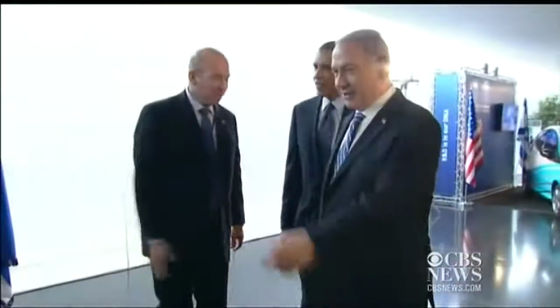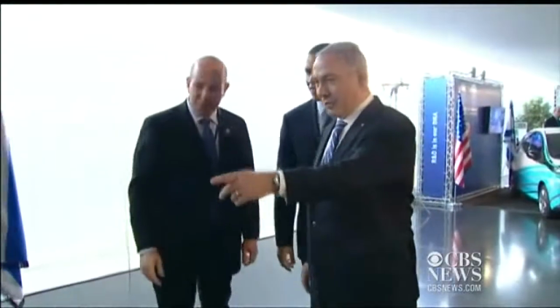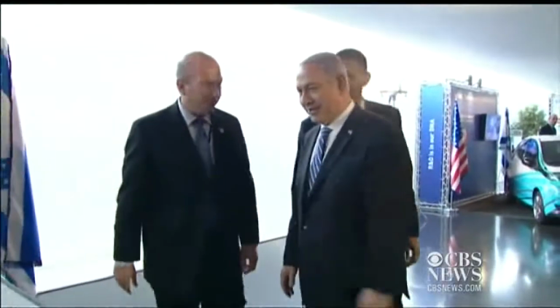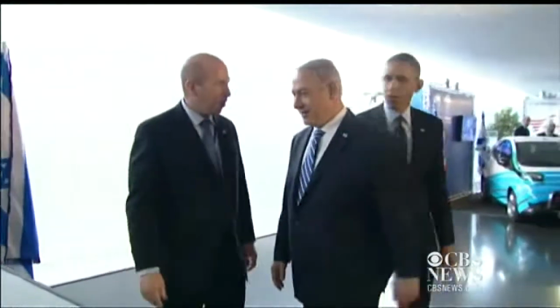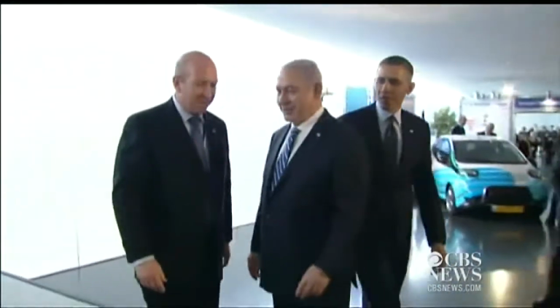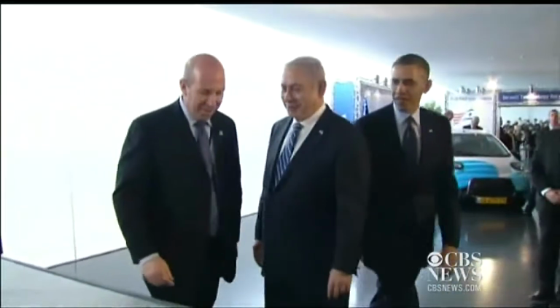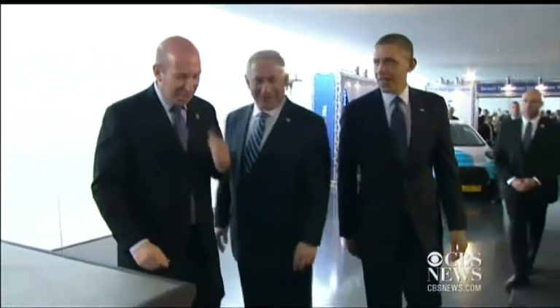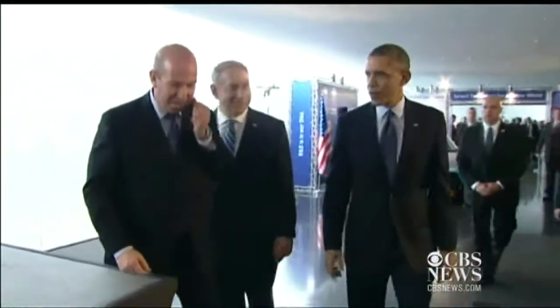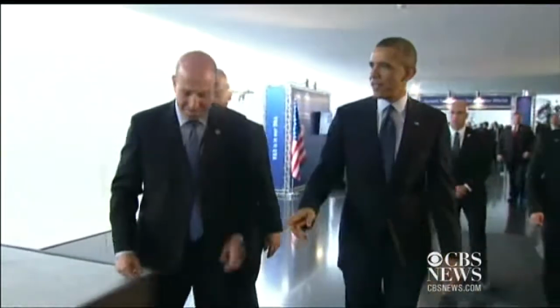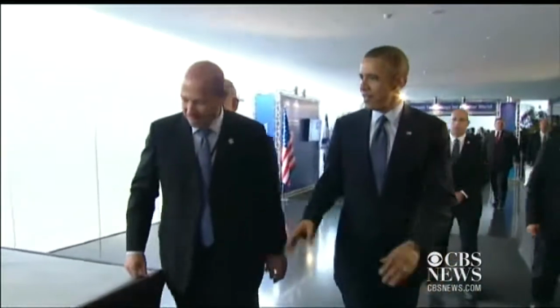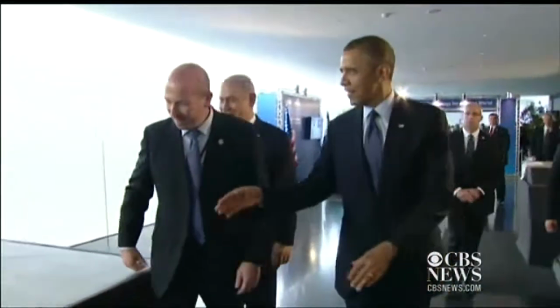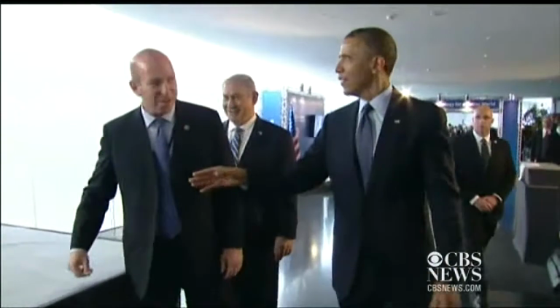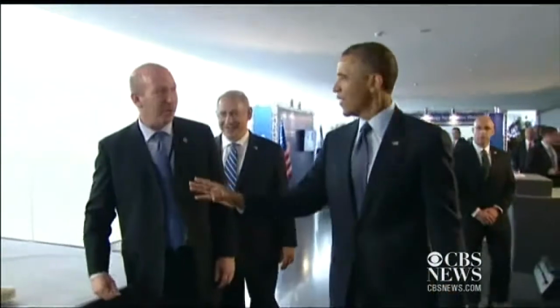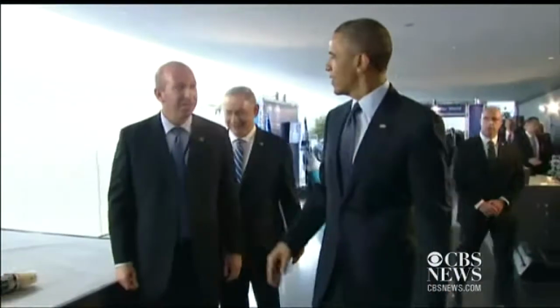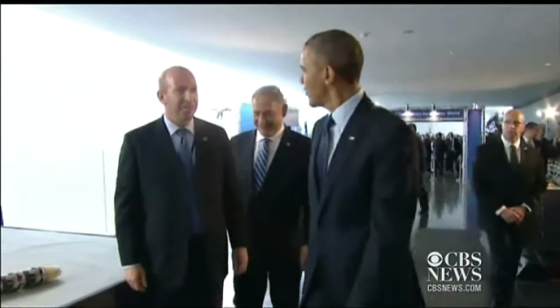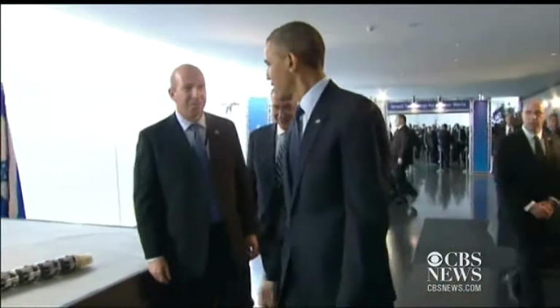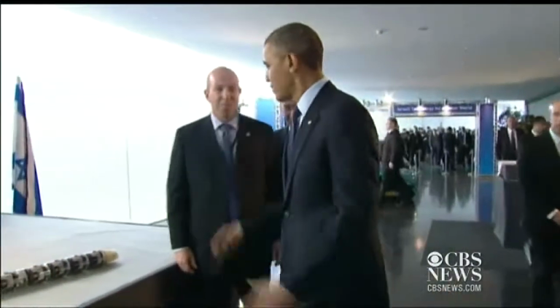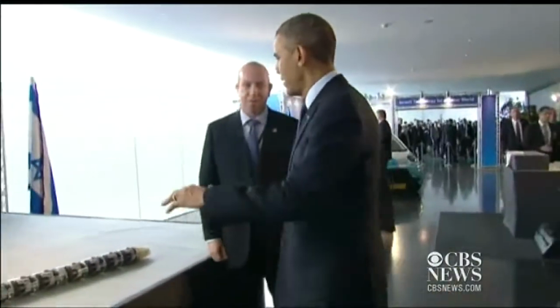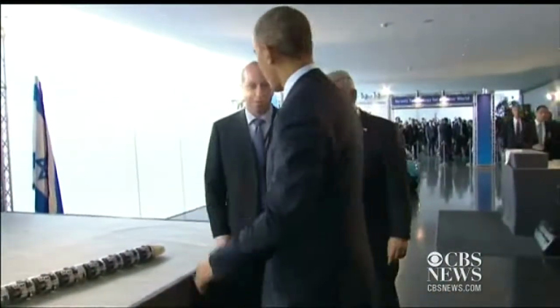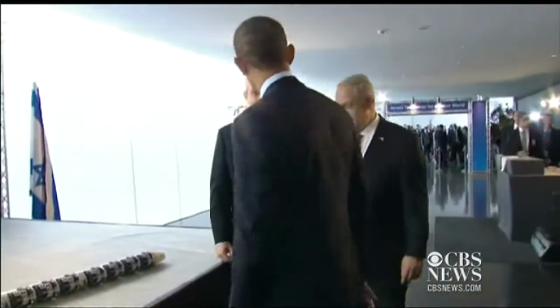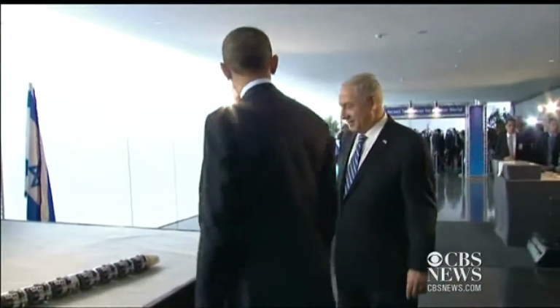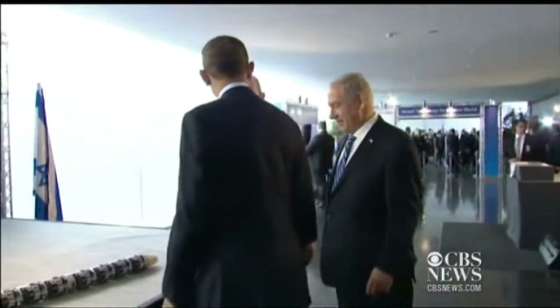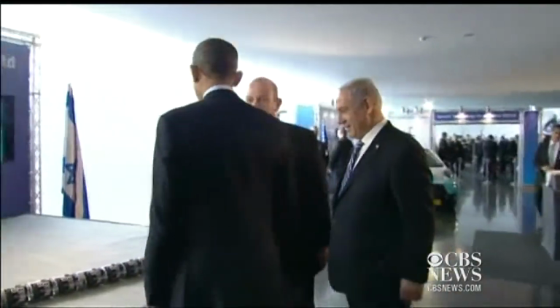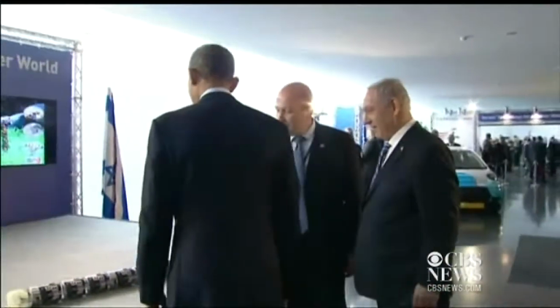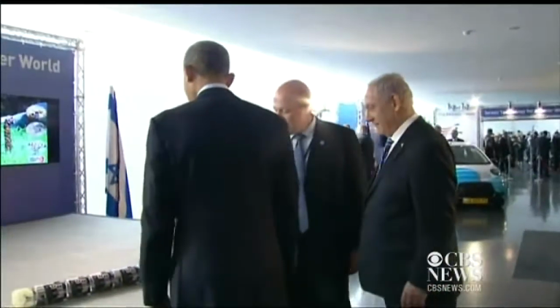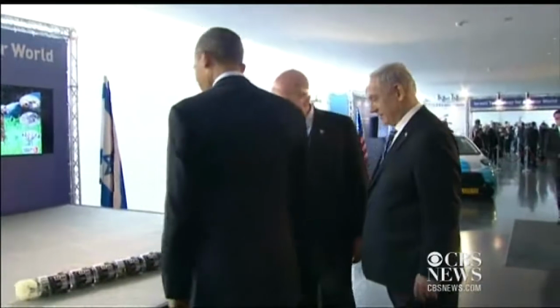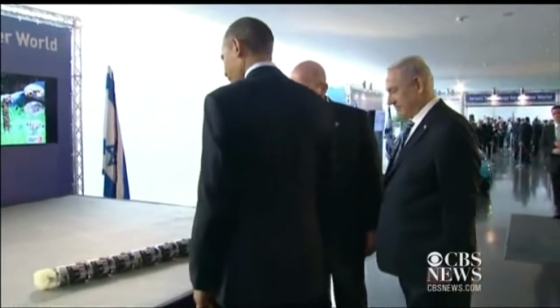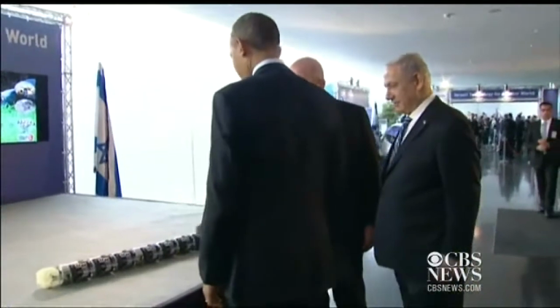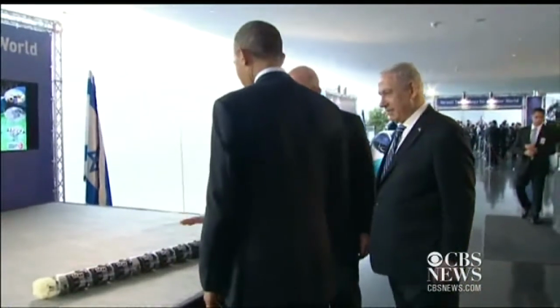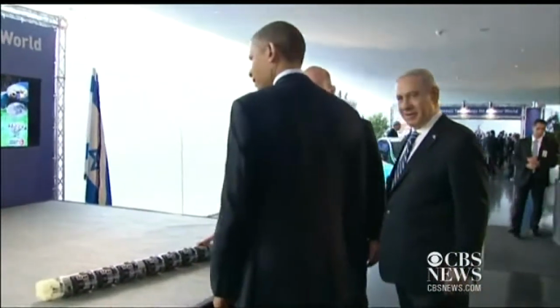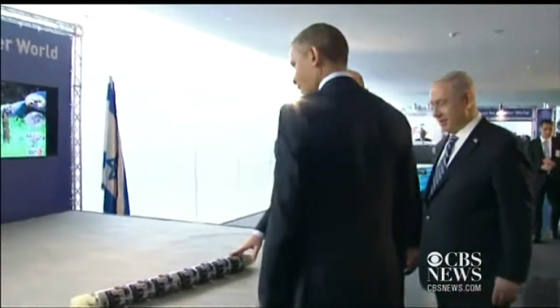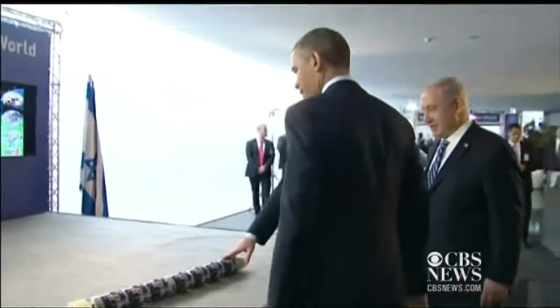The worm. I was reading about this — you can send it into rubble. The idea is to send a snake into a collapsed building.